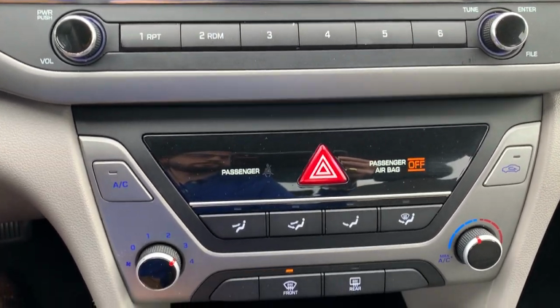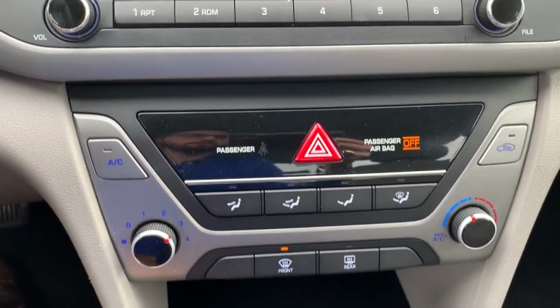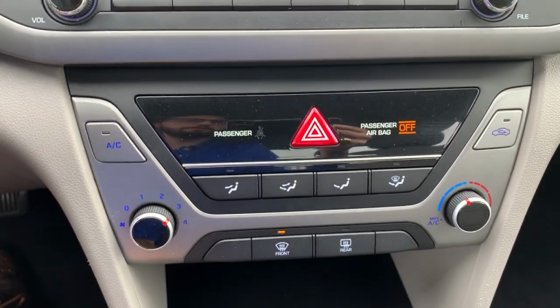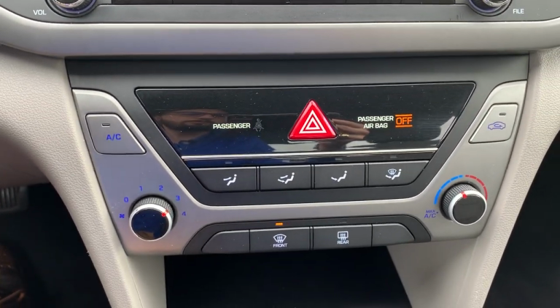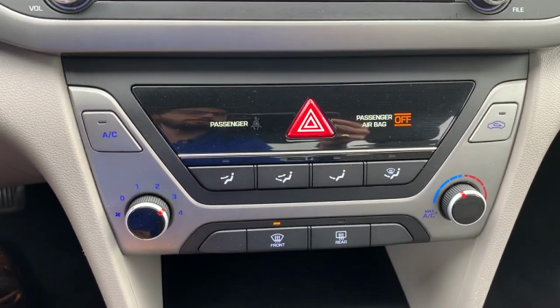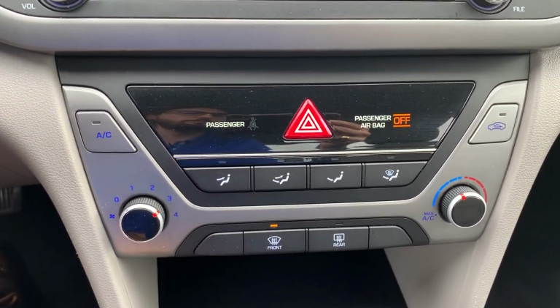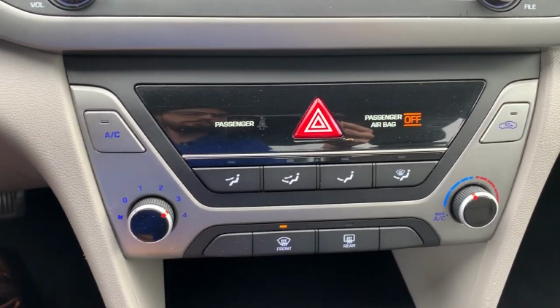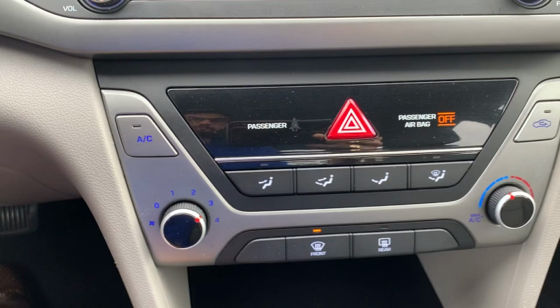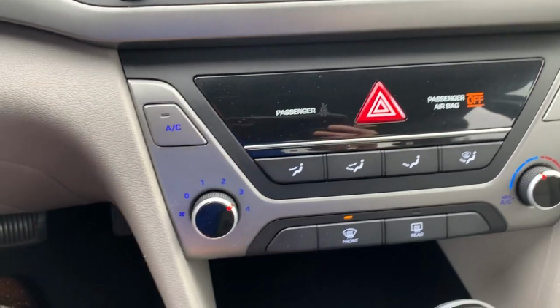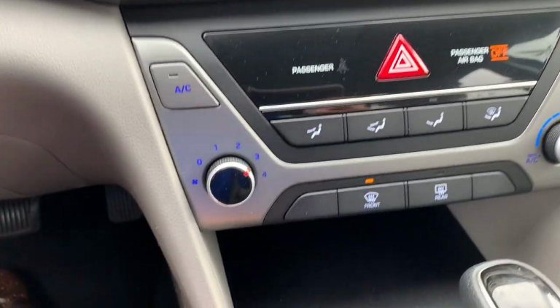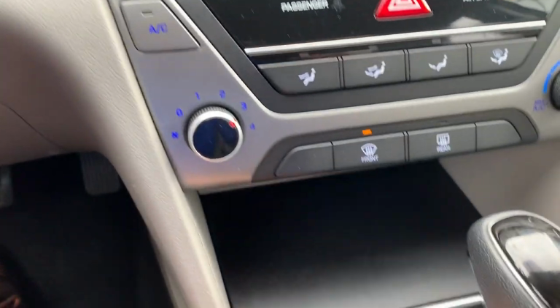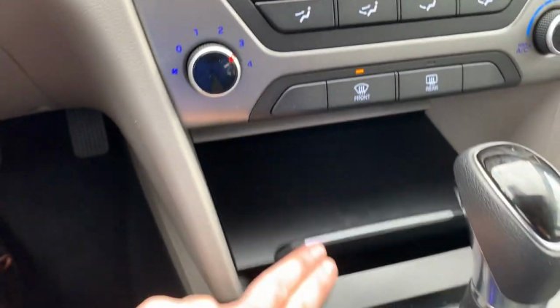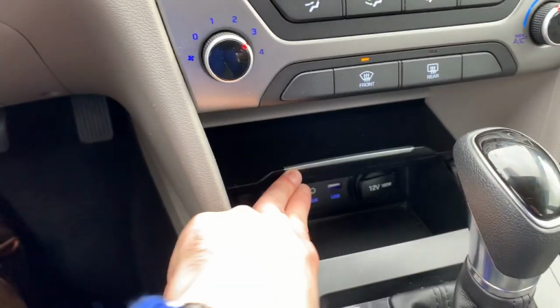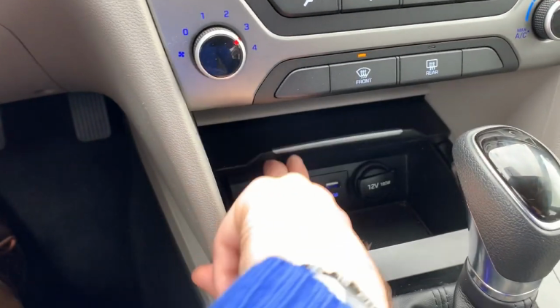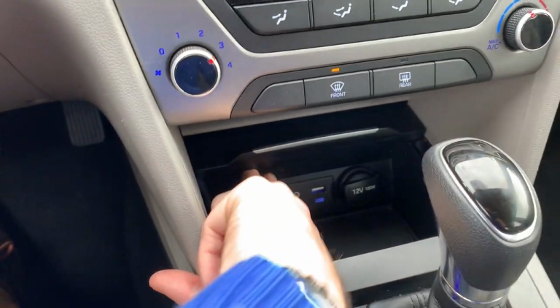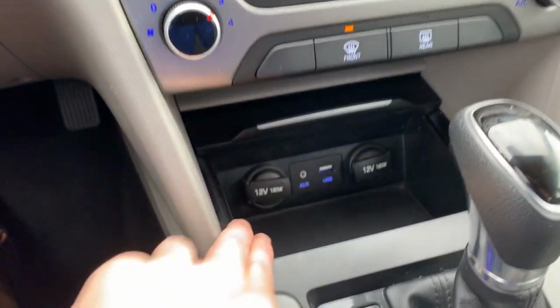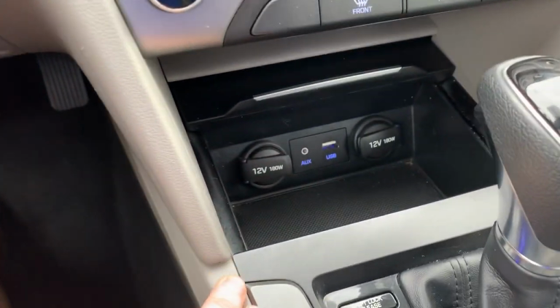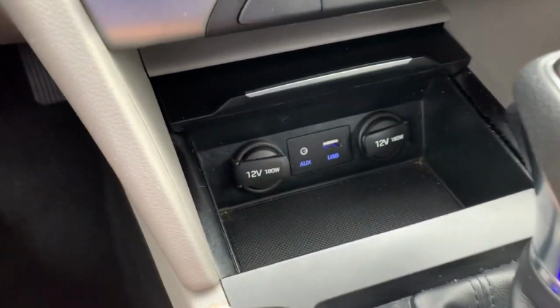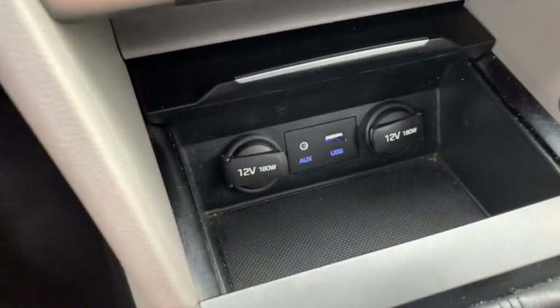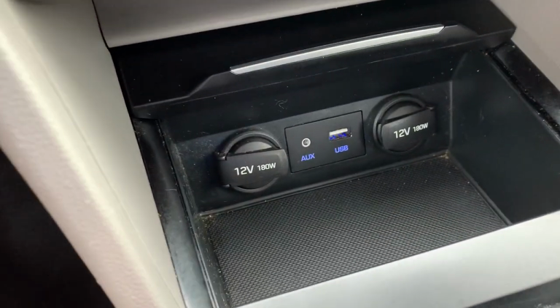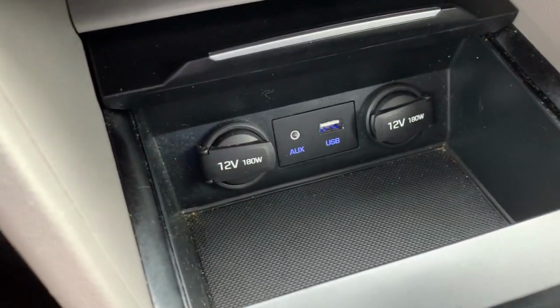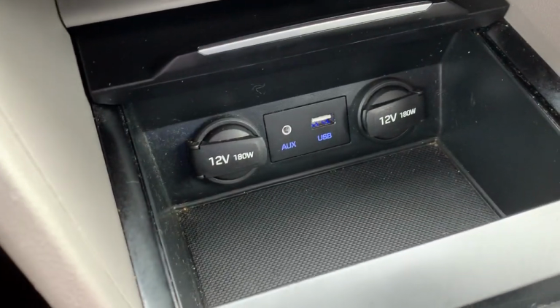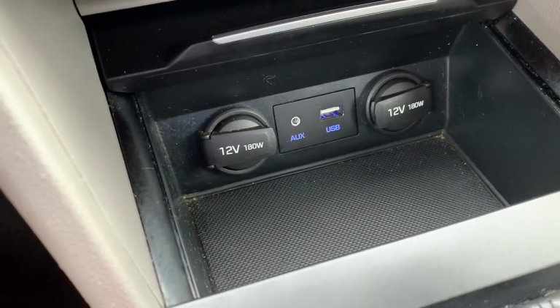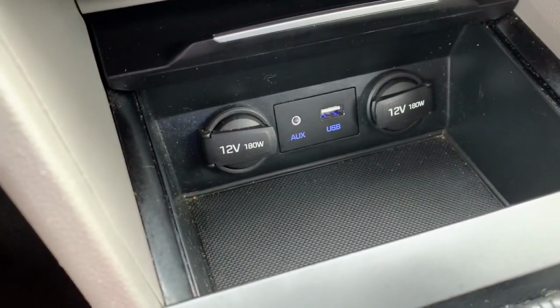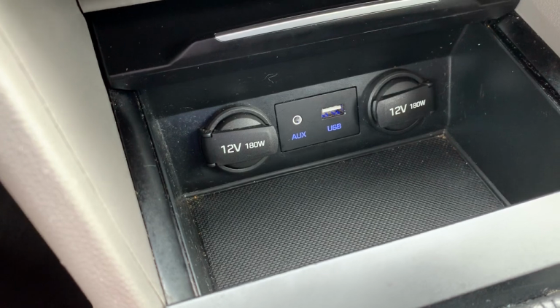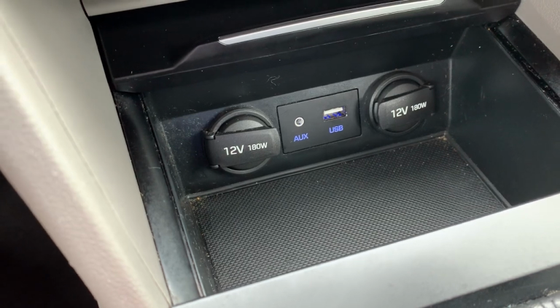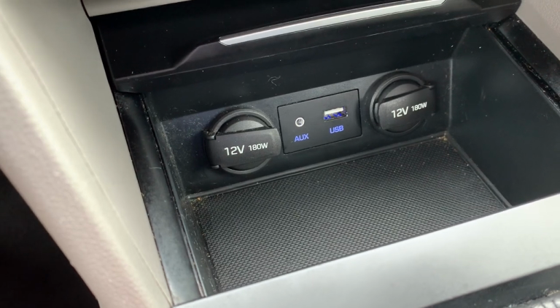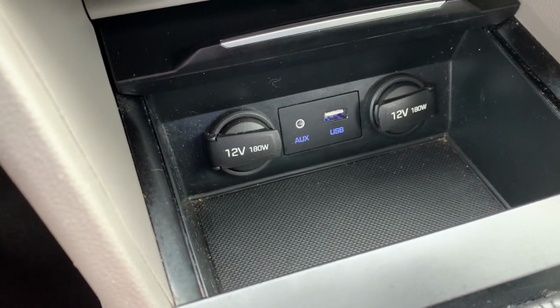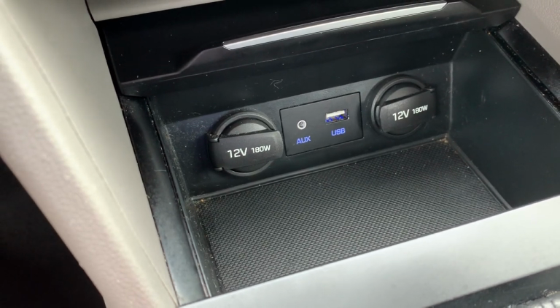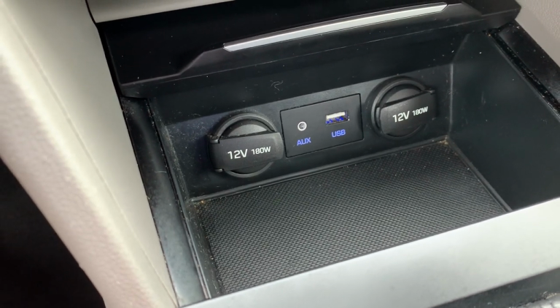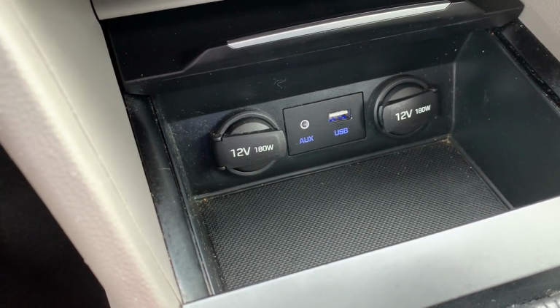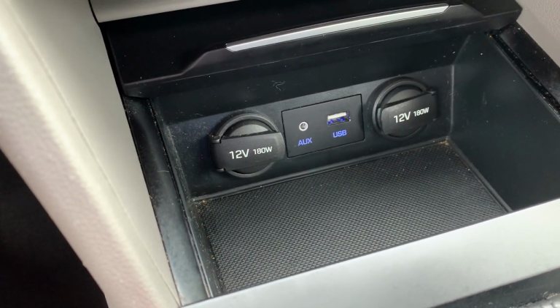Your climate controls. In here you'll have access to two power ports, AUX and USB inputs.